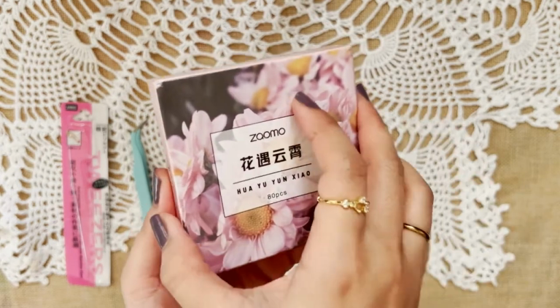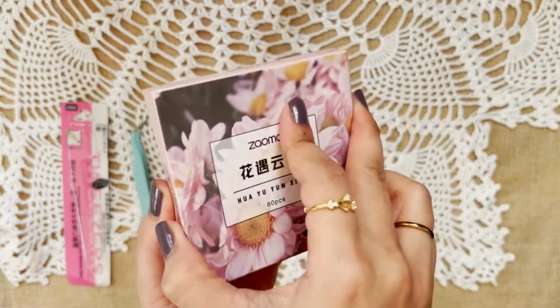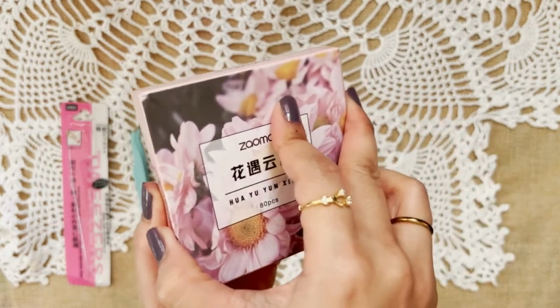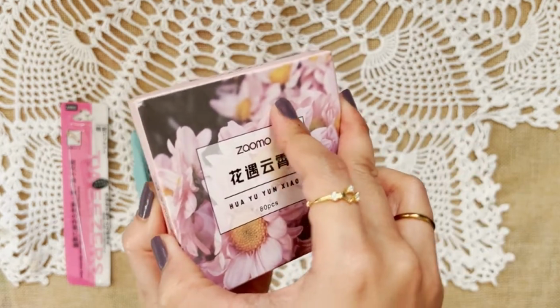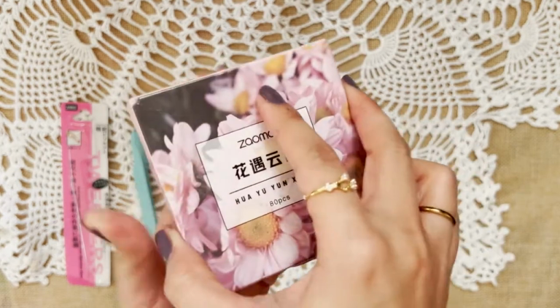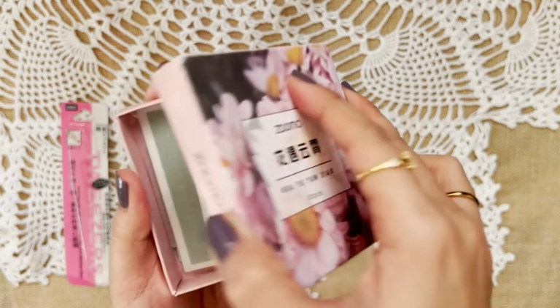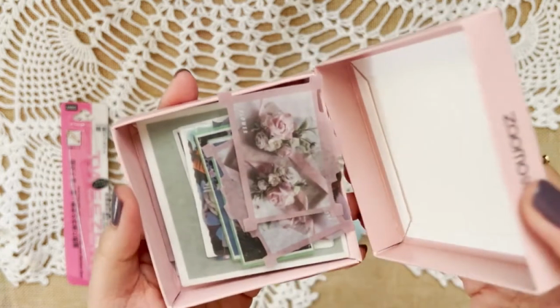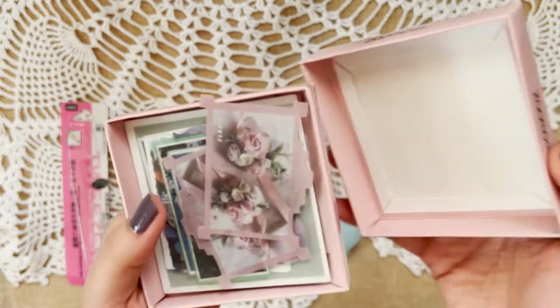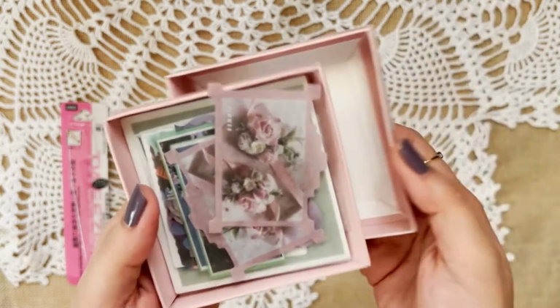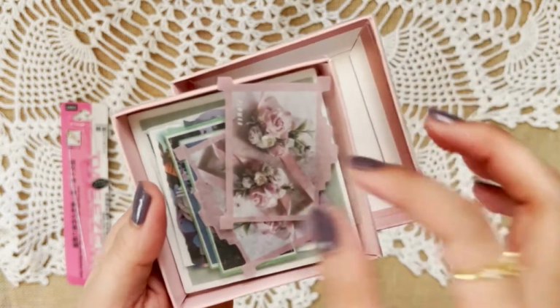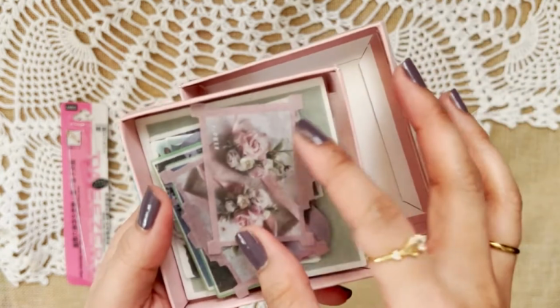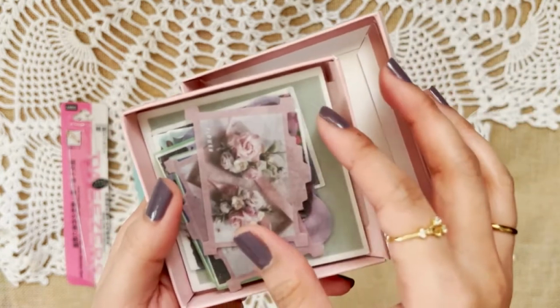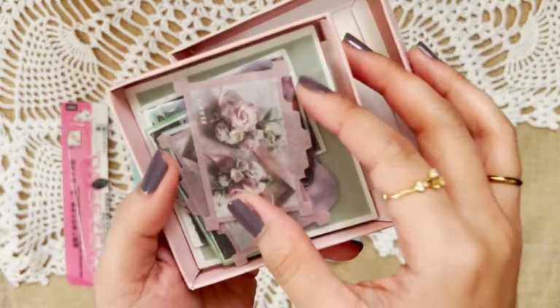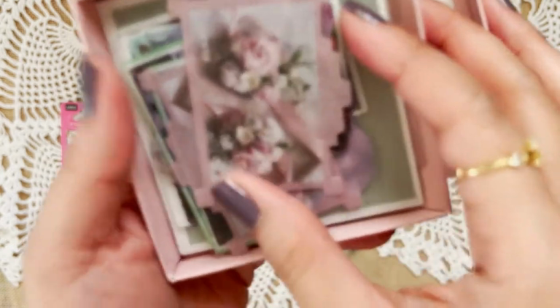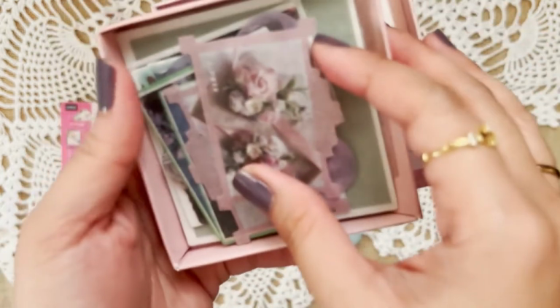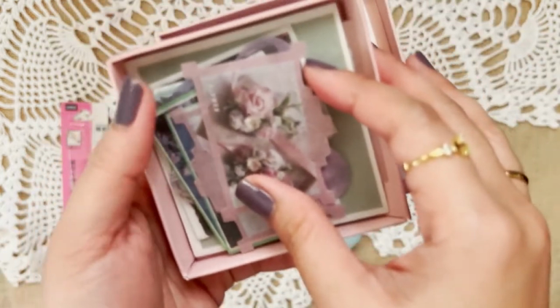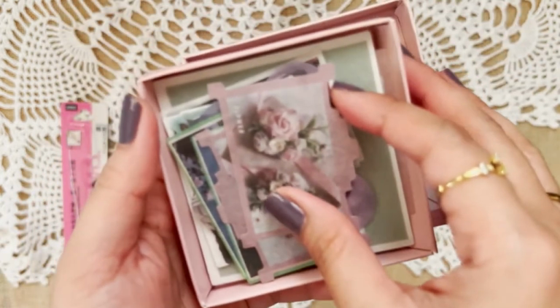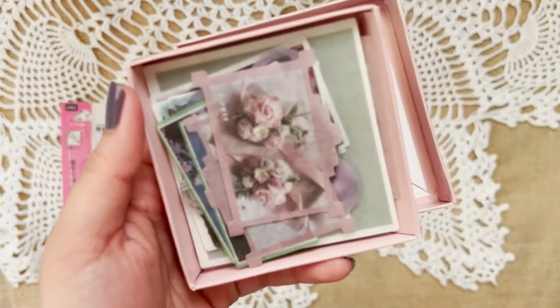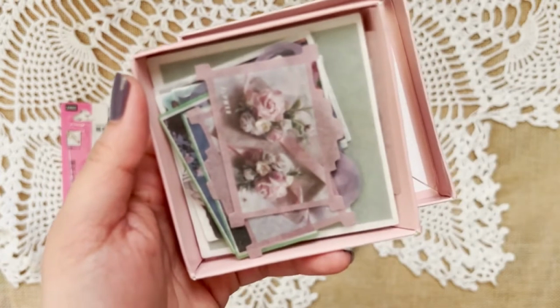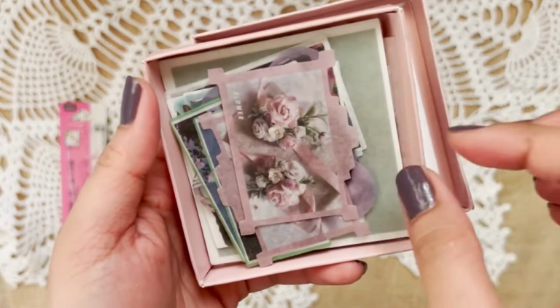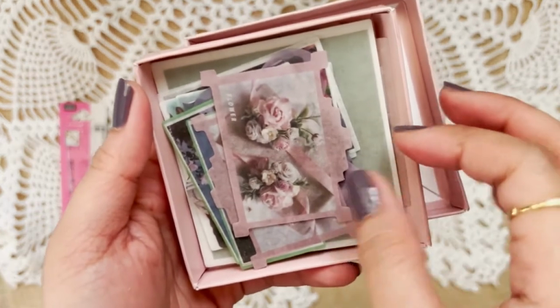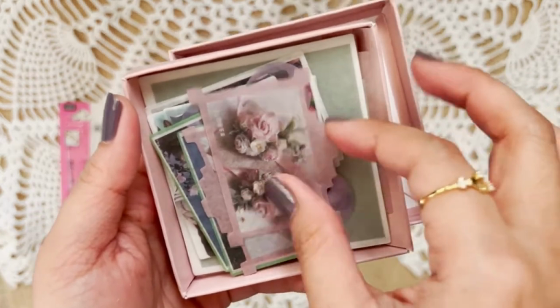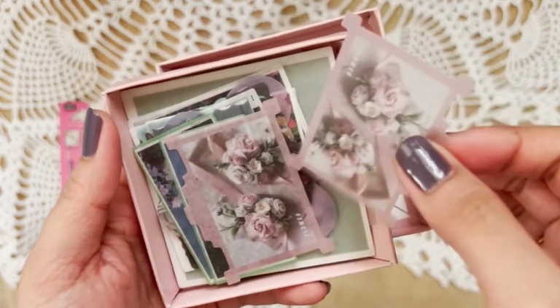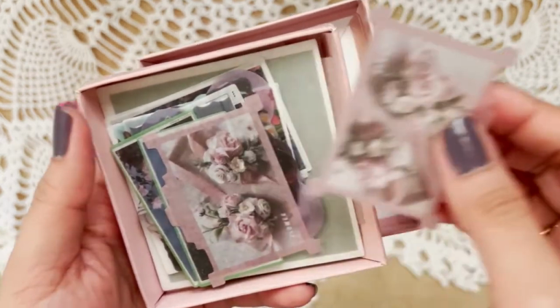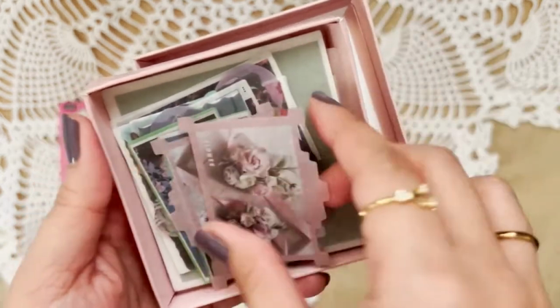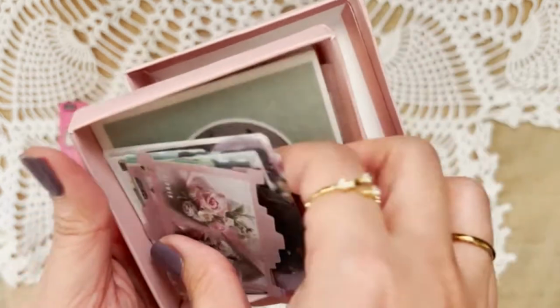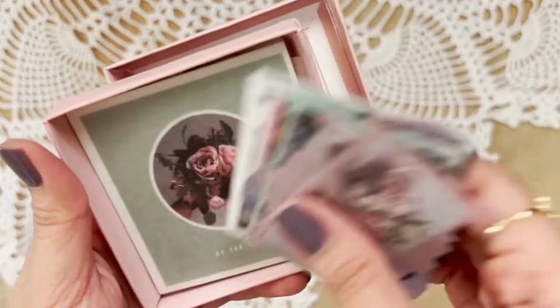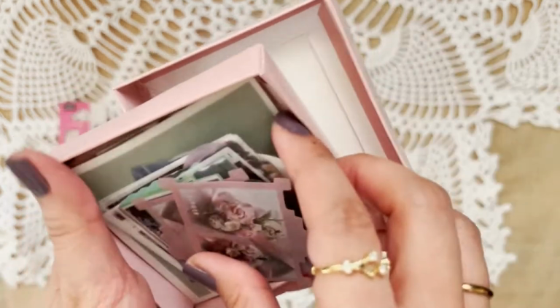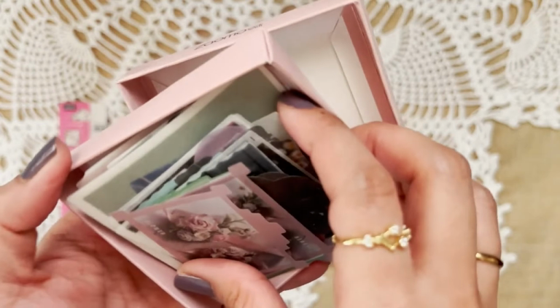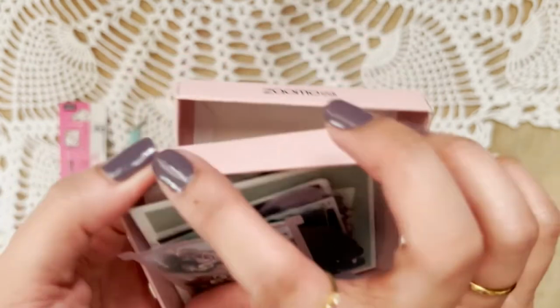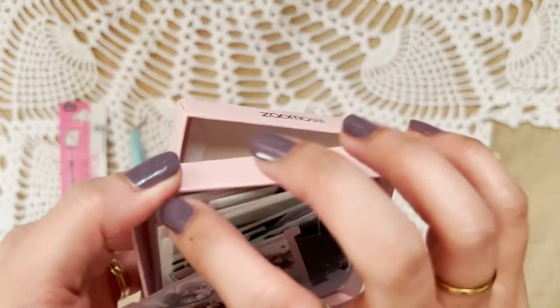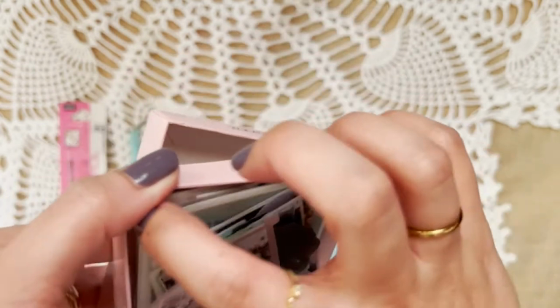Next are just floral stickers because I like florals on my journals. They have good prints but there are some phrases that are not making sense. They're good for layers, and the not-so-good phrases I will just put something above them.